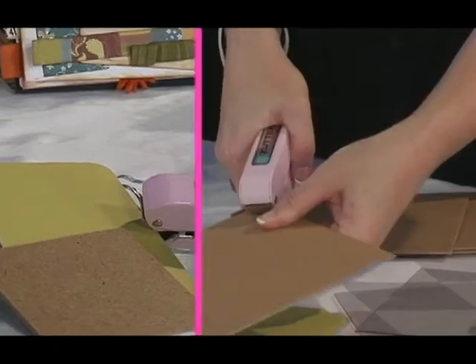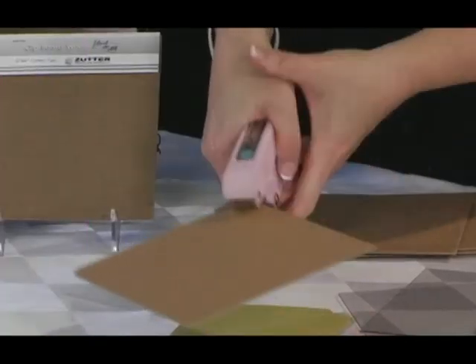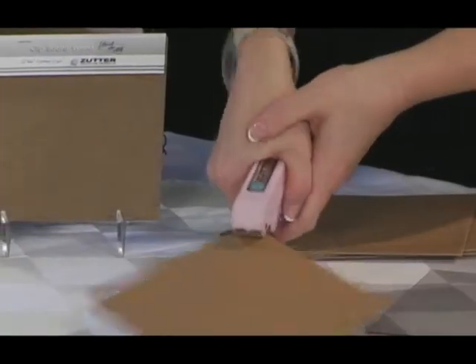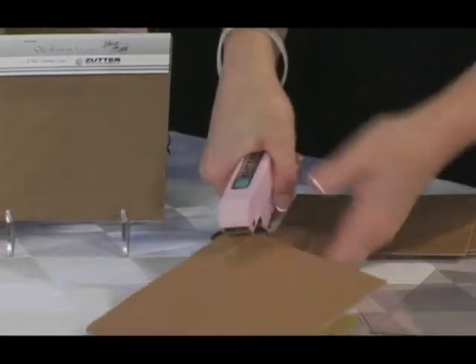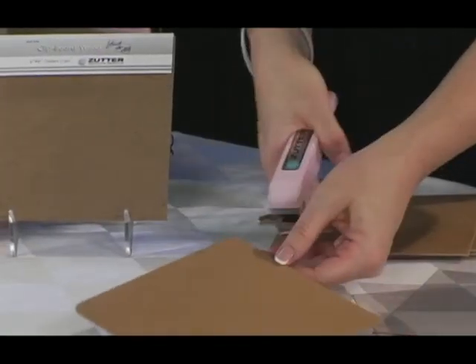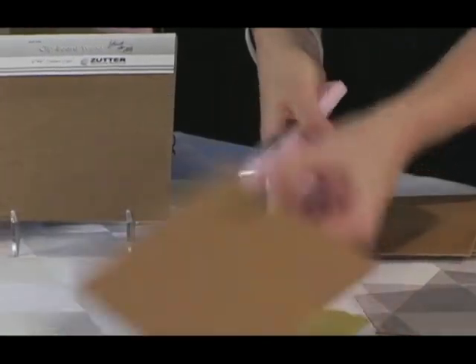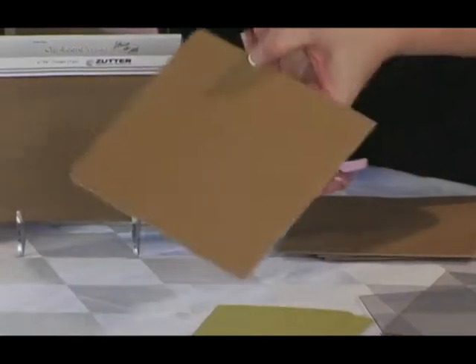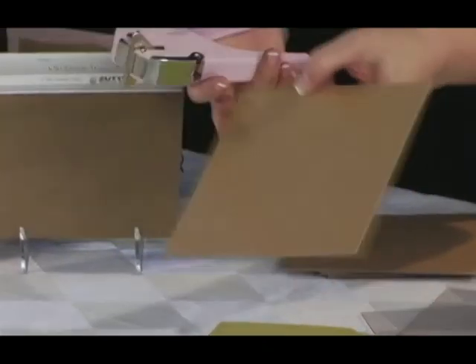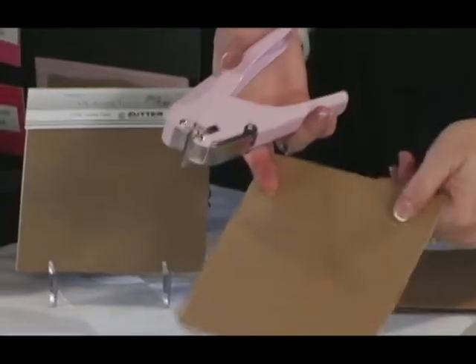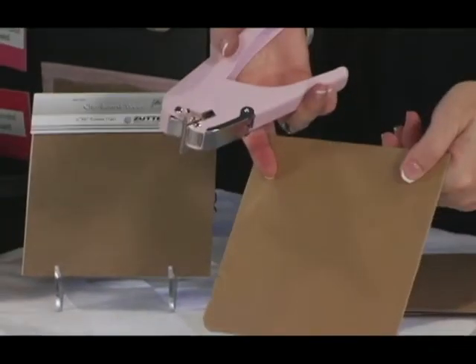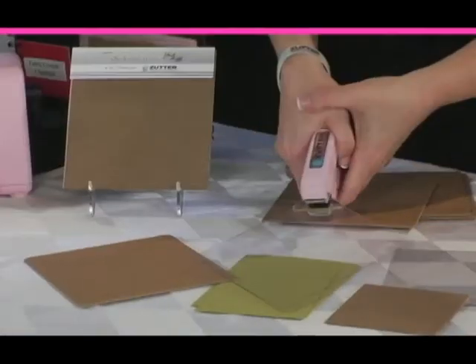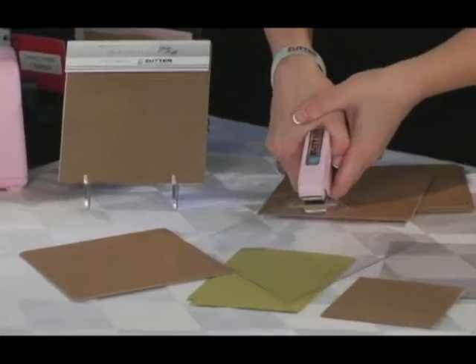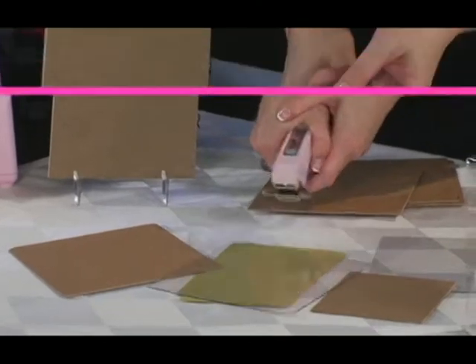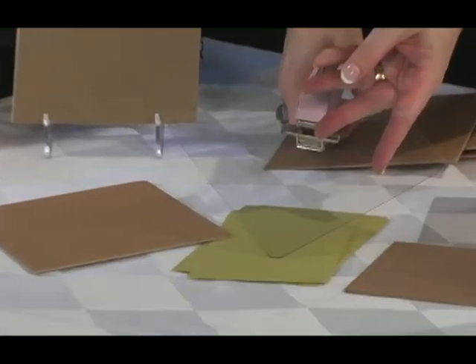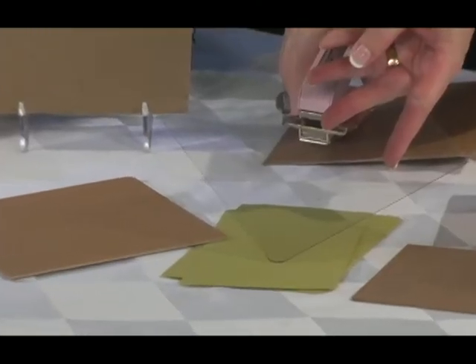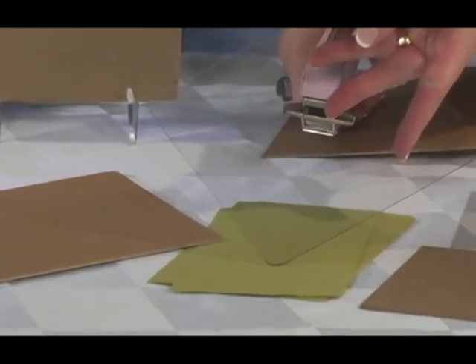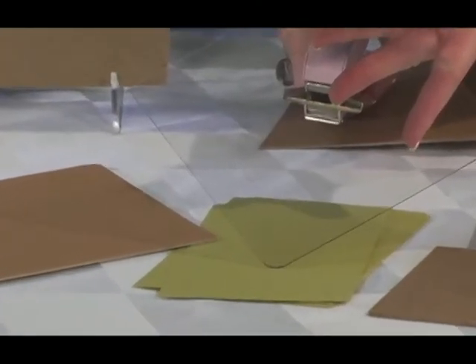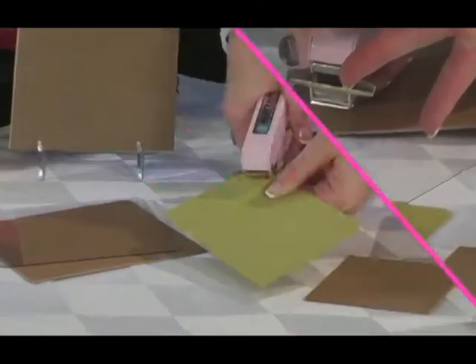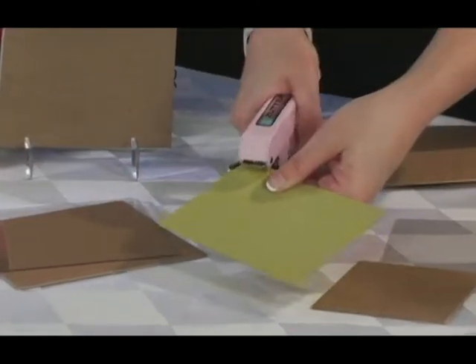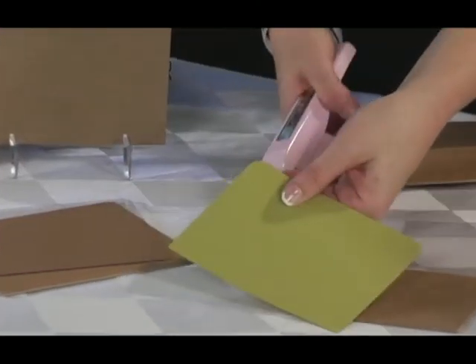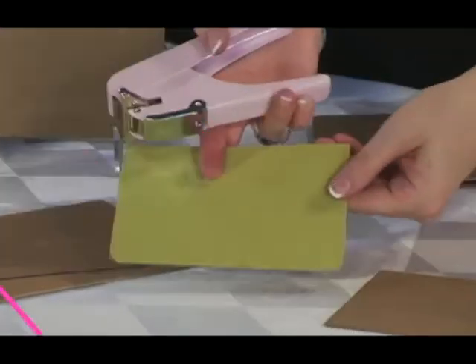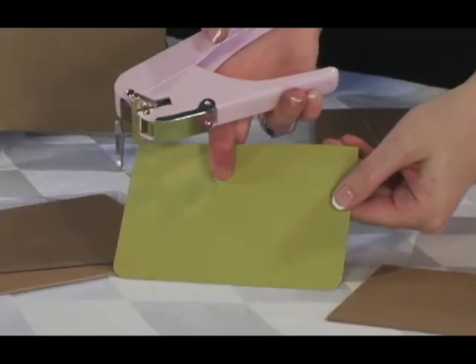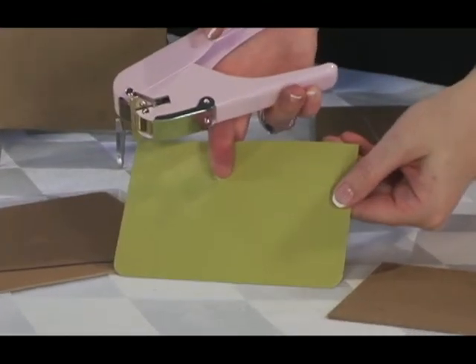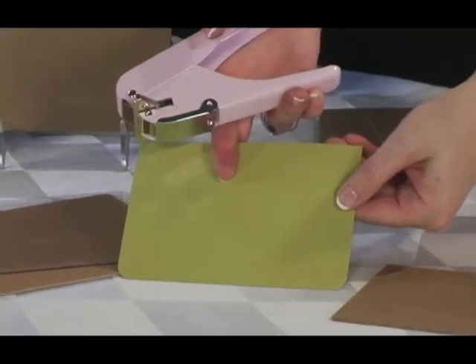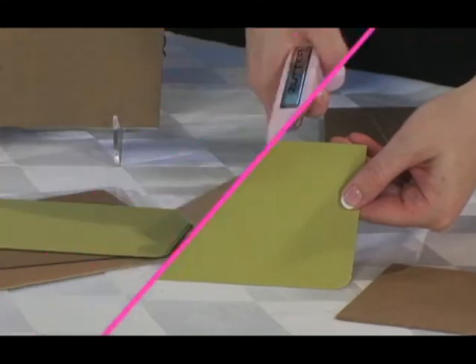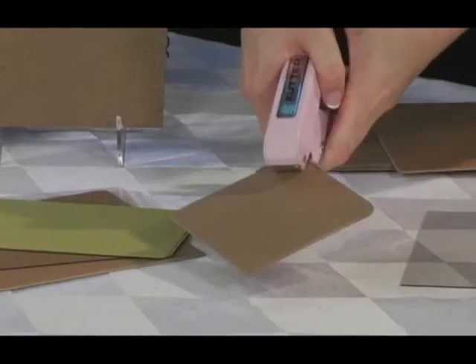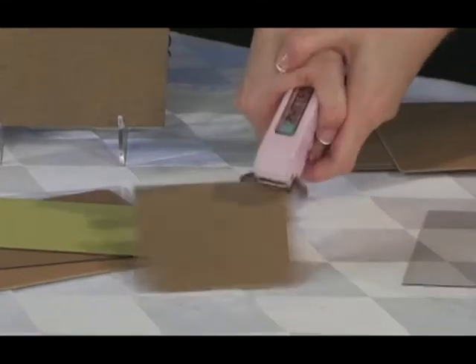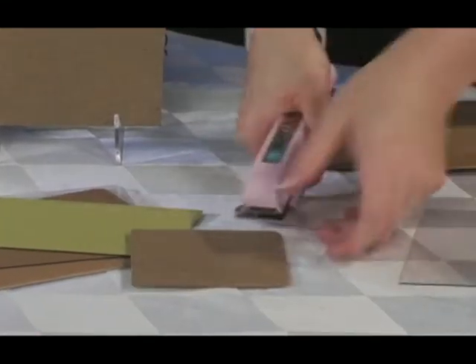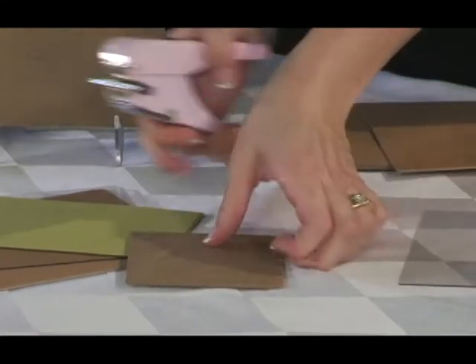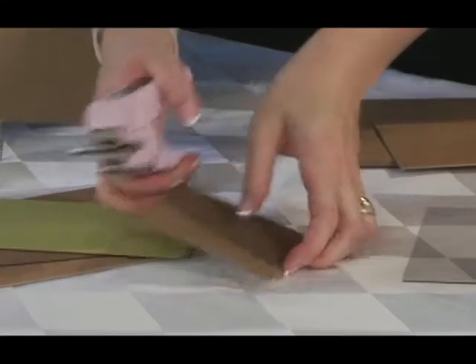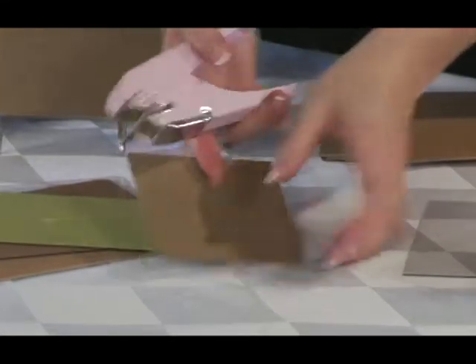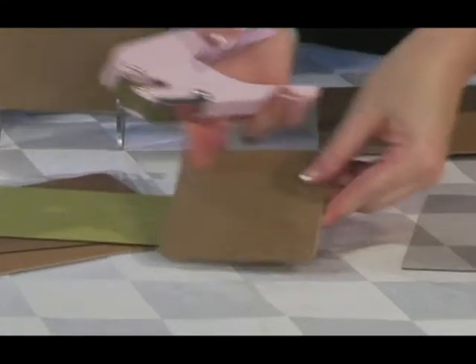The Round-It-All is a corner rounder. It works on chipboard up to 1 1/8 inch thick, as well as acrylic, thin tin, leather, and up to 8 sheets of cardstock at once. It works great on Zoder's new clipboard wood, which is like pressed wood.